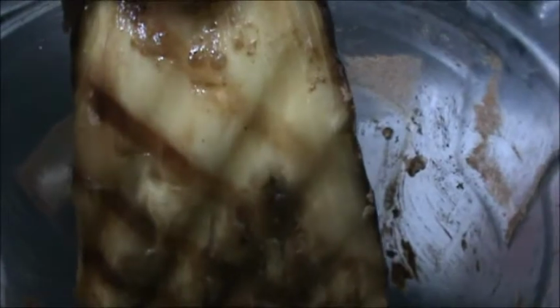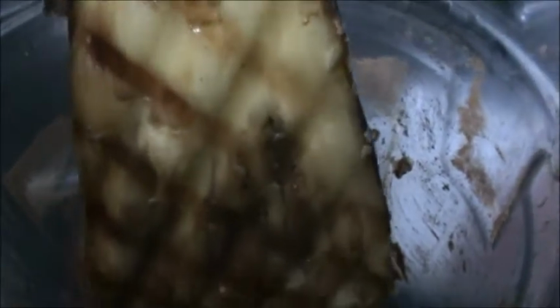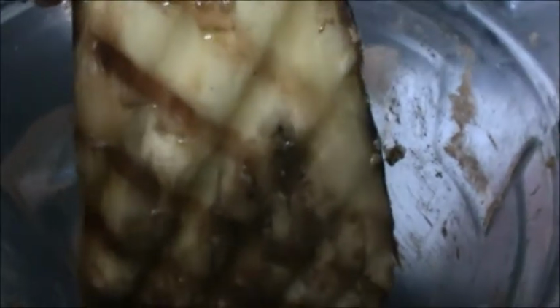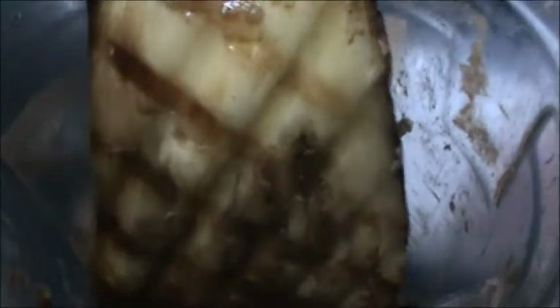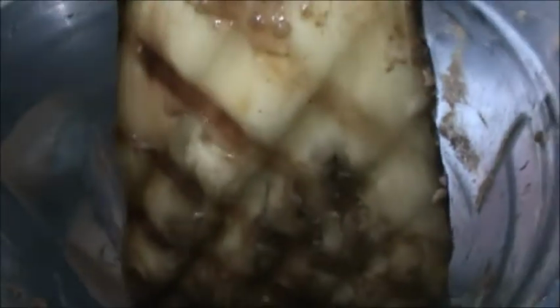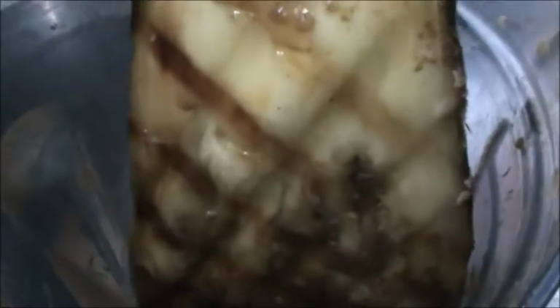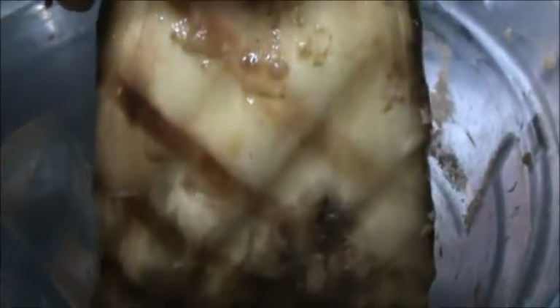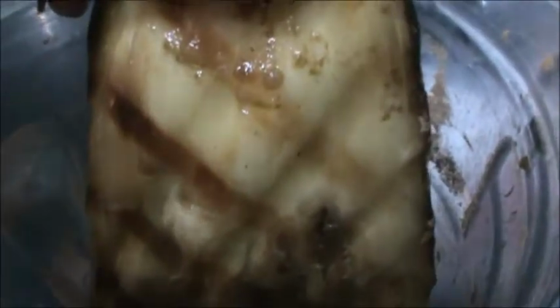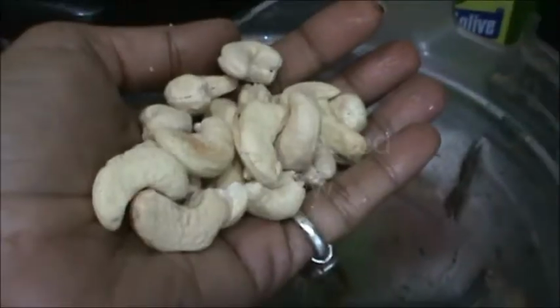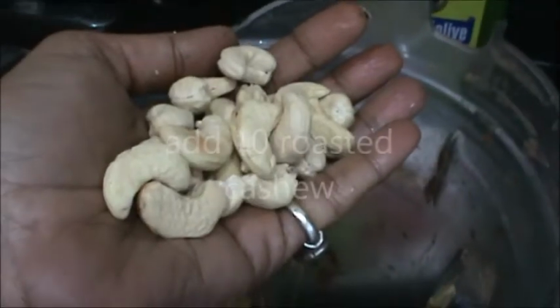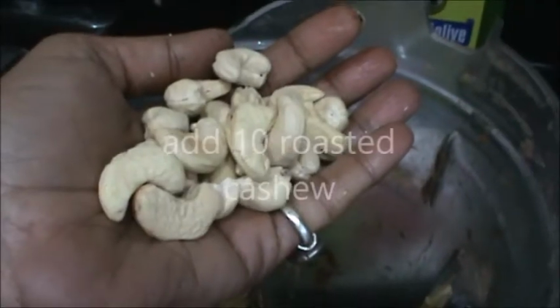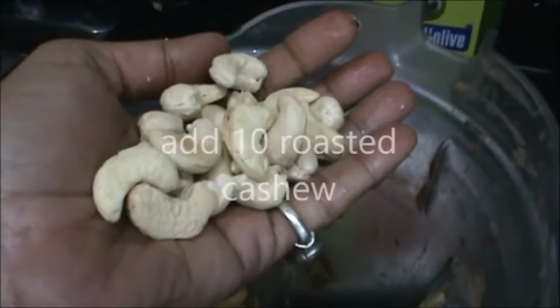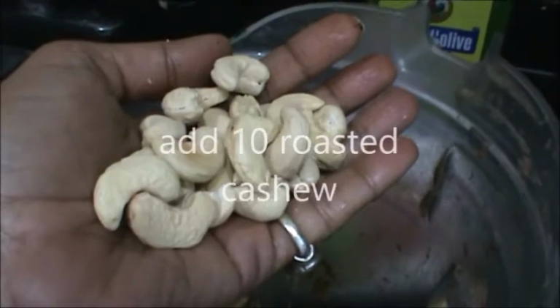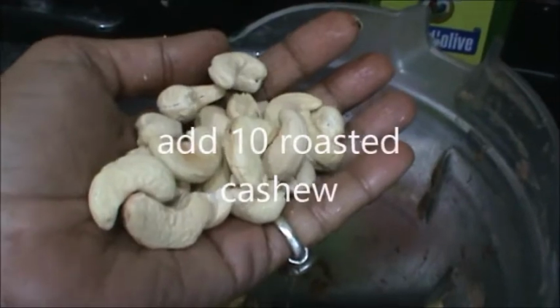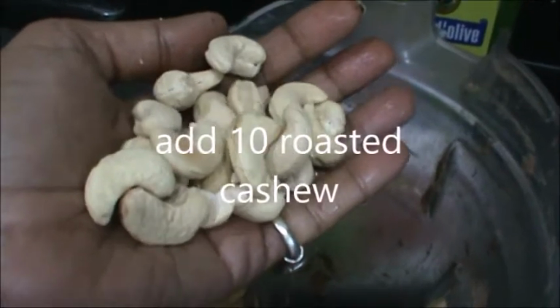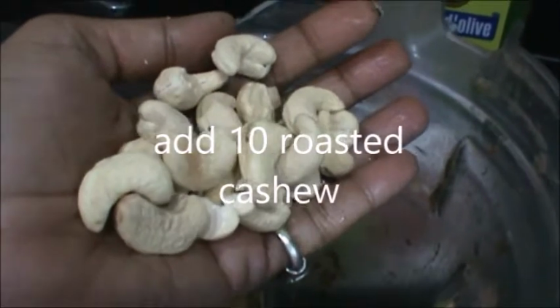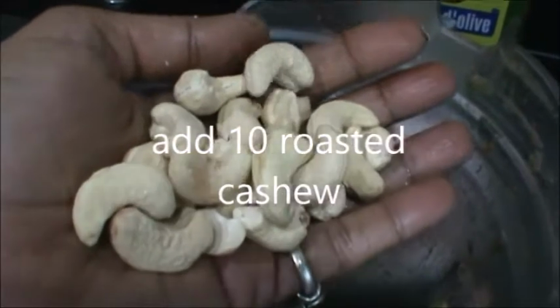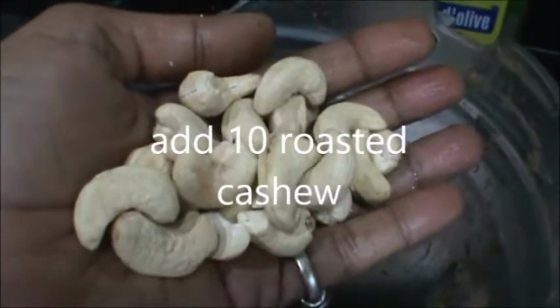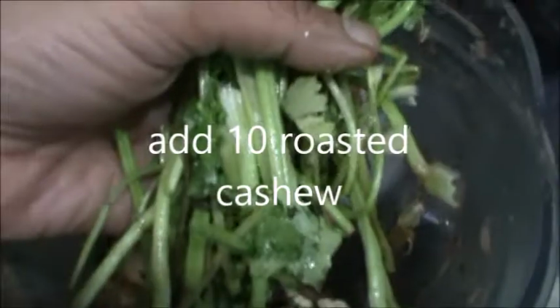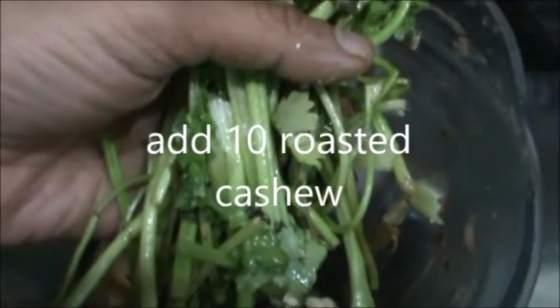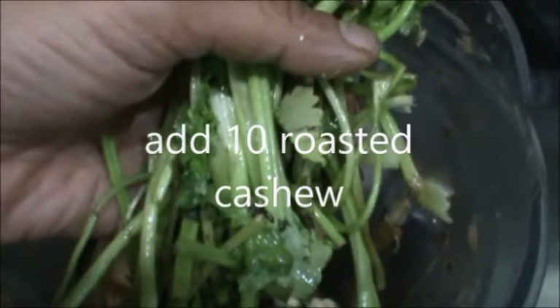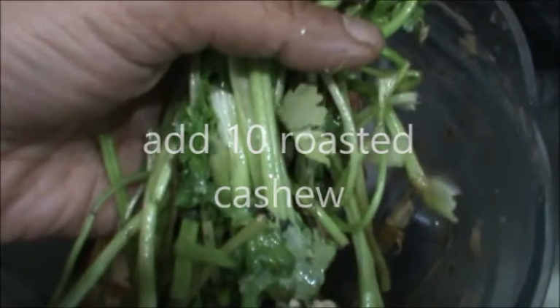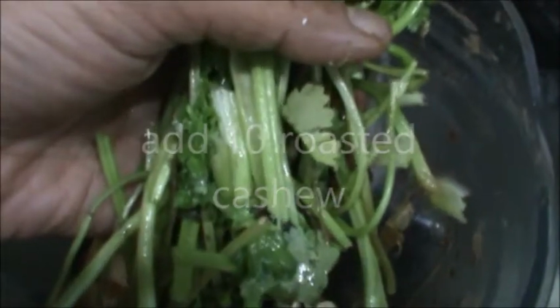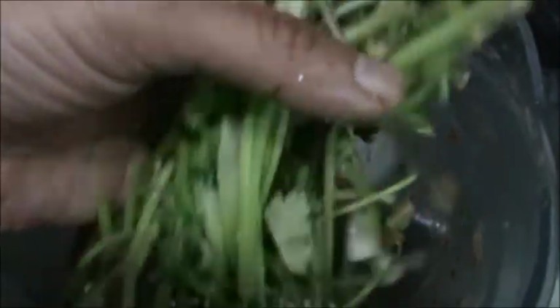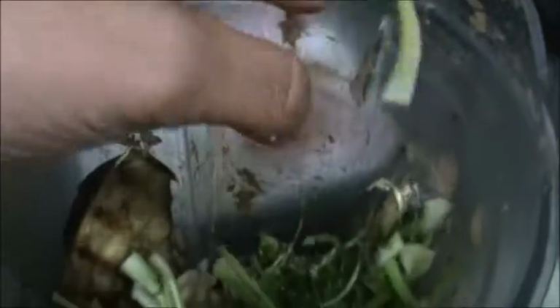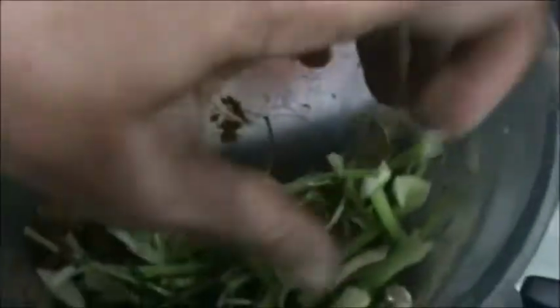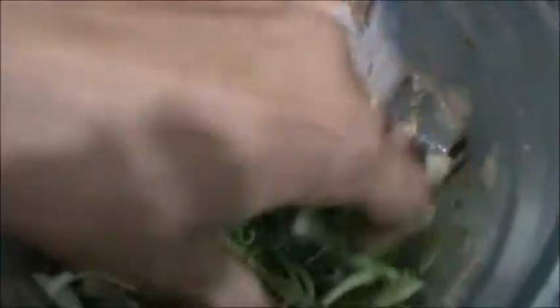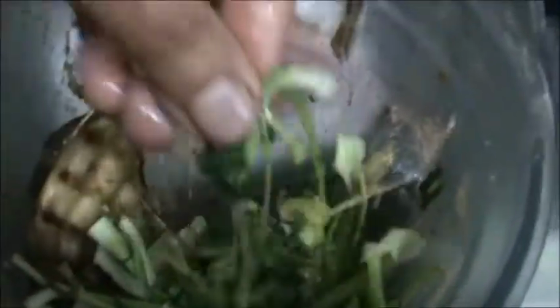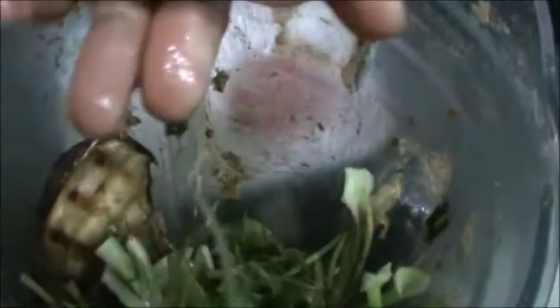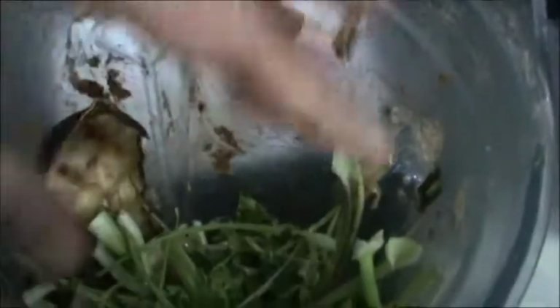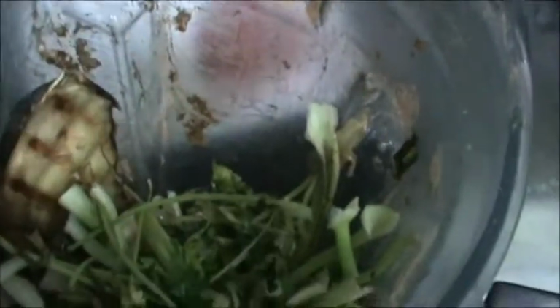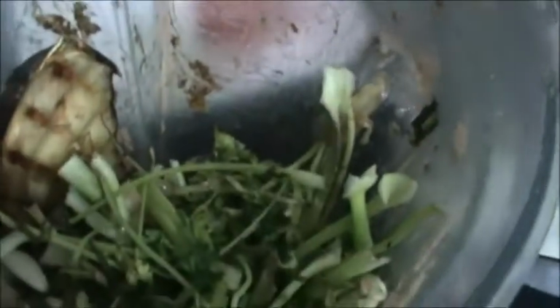Add all this to your mixie and we will grind it. Add a handful of cashew. Add 1 cup celery, and you can add coriander and celery mix also.